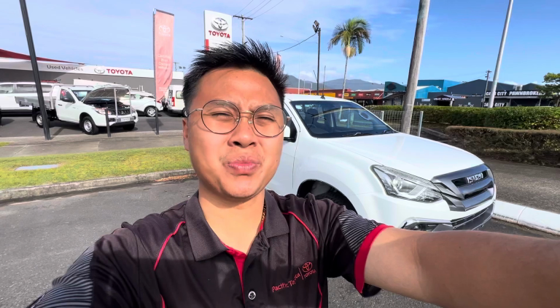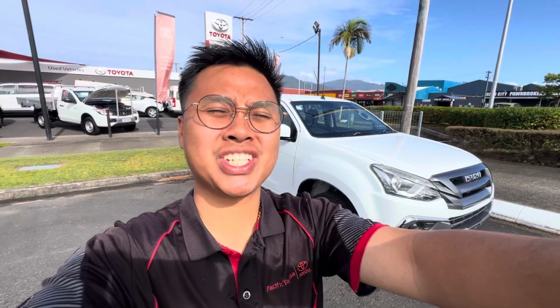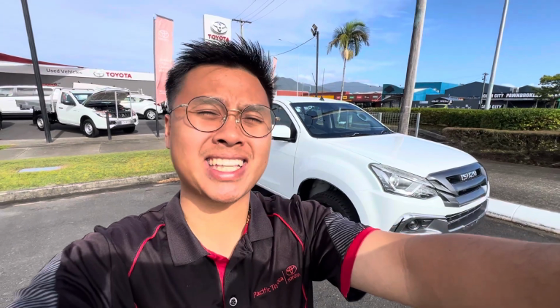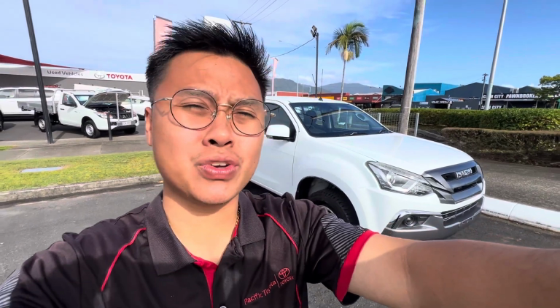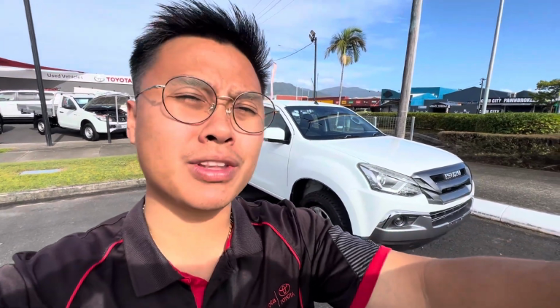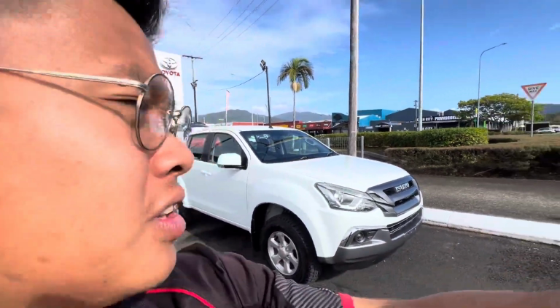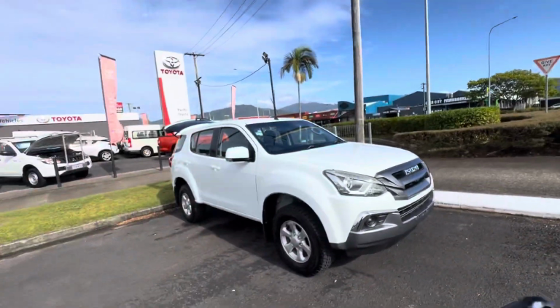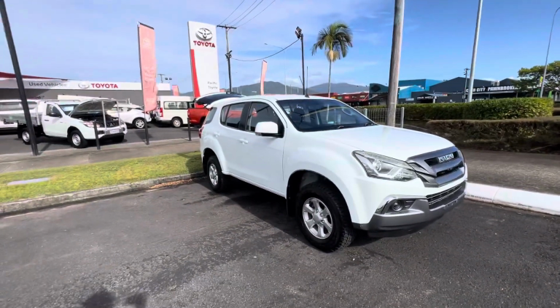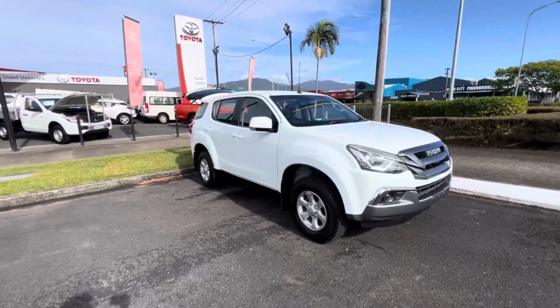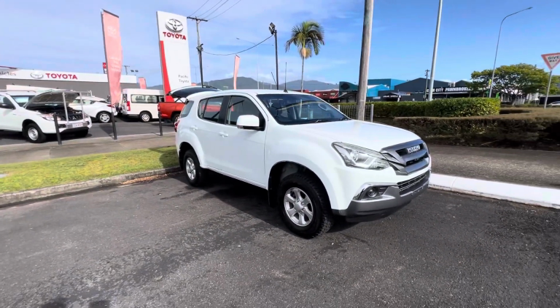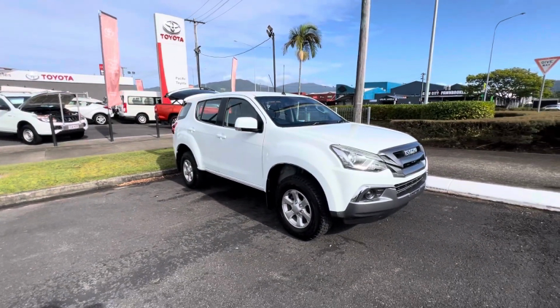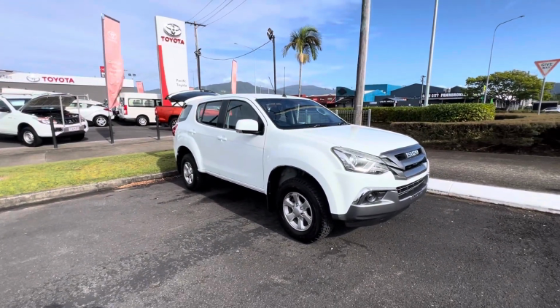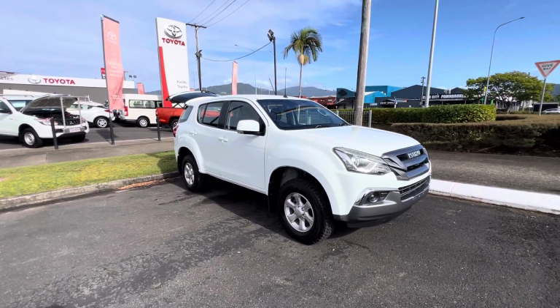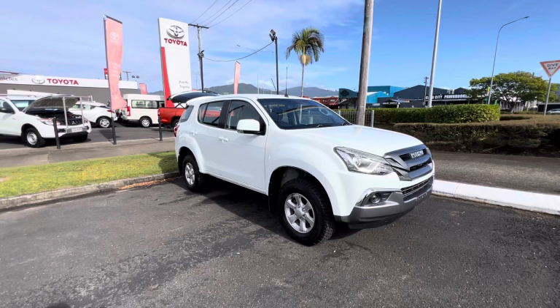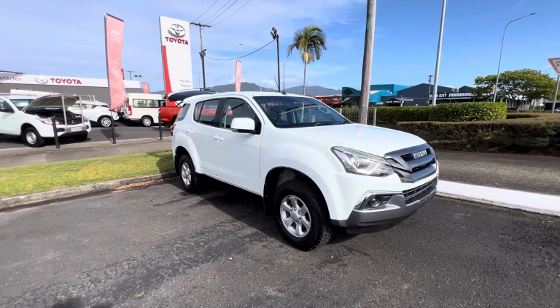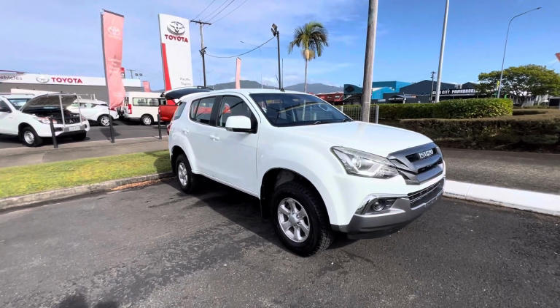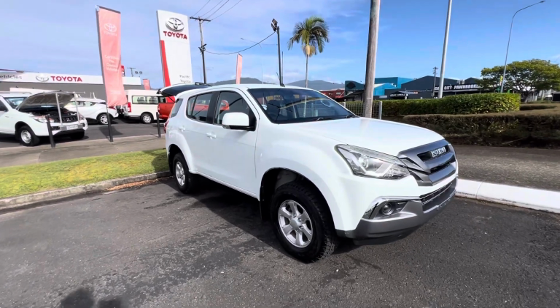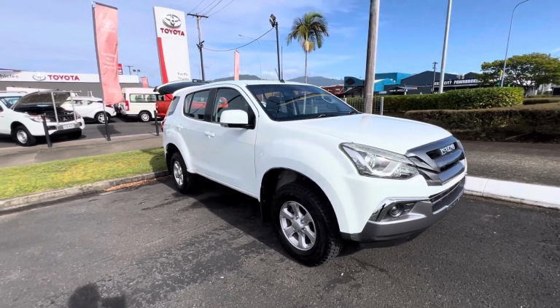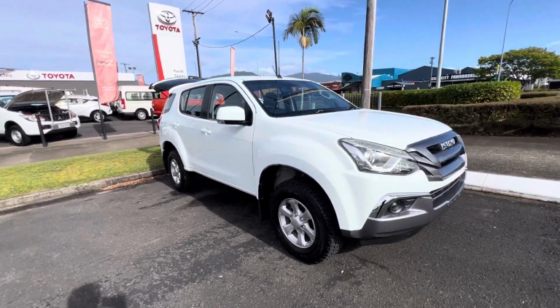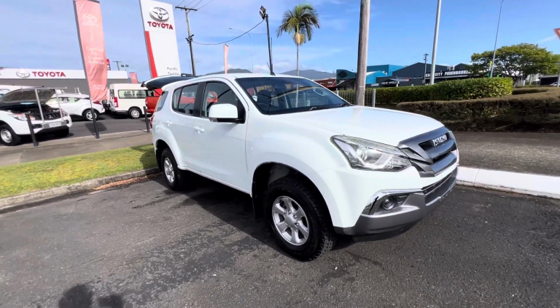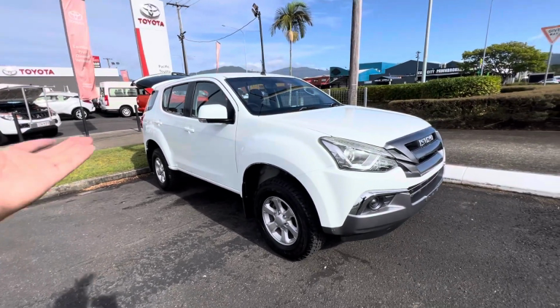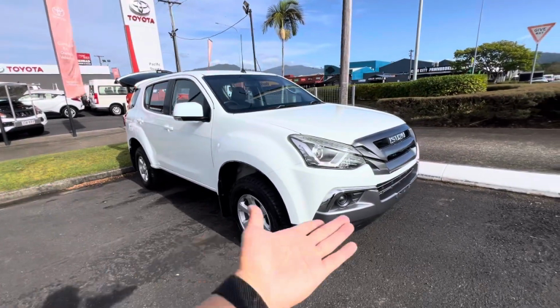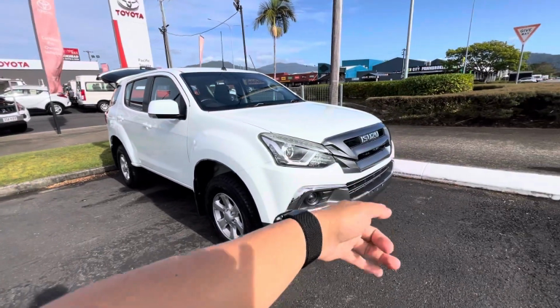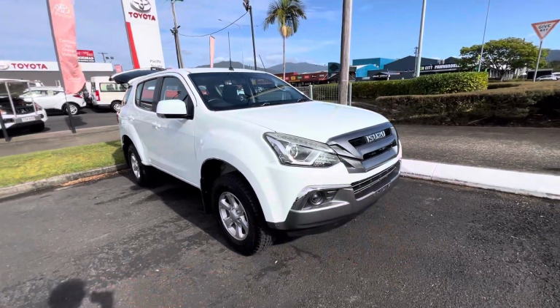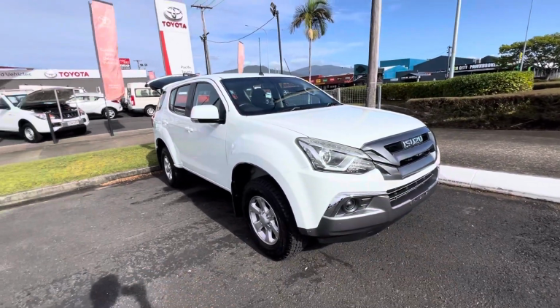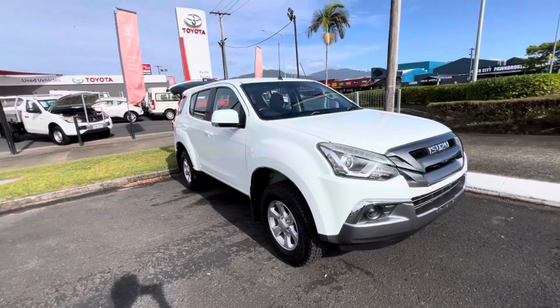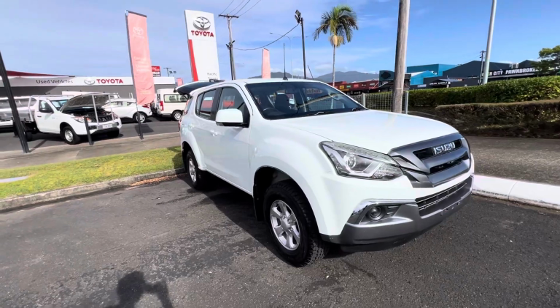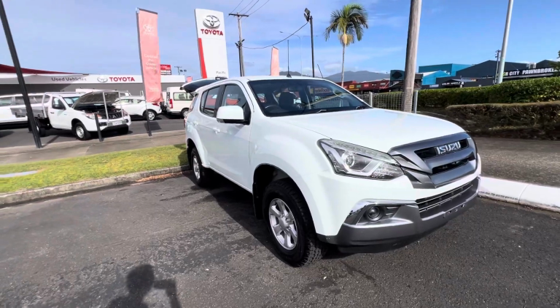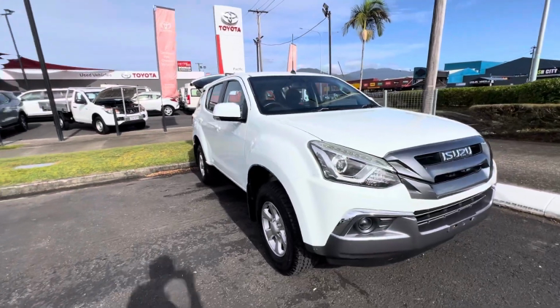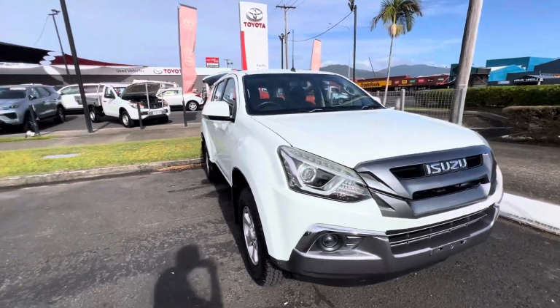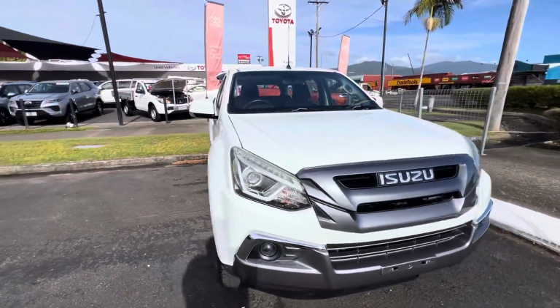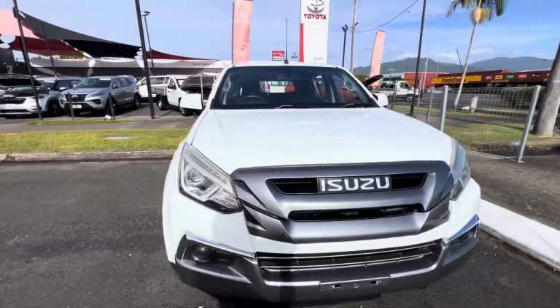Good morning, Adriana. Thank you for your time on the phone. As you know, this is the 4x4 one that we have in stock that just came through. No photos on the website yet because it's about to get photos, get rego and stuff like that. But yeah, just sort of give you a quick run around the car.